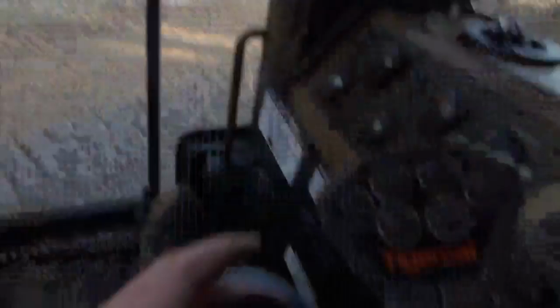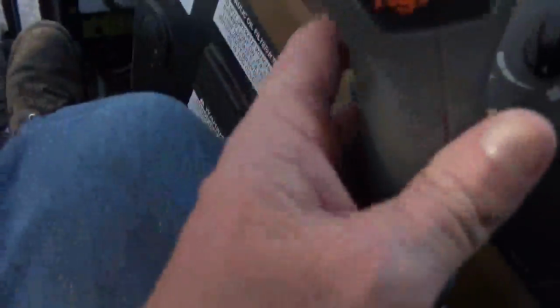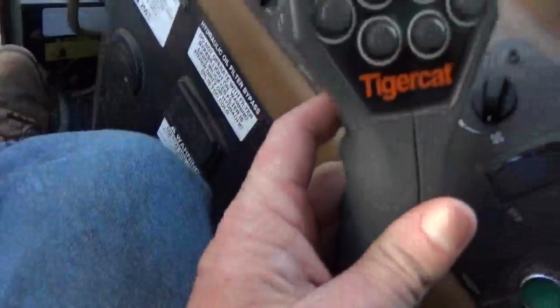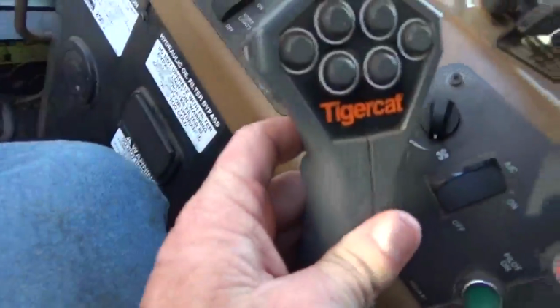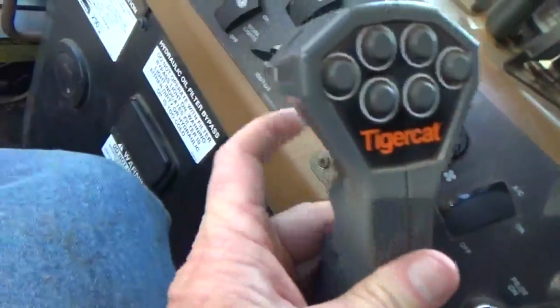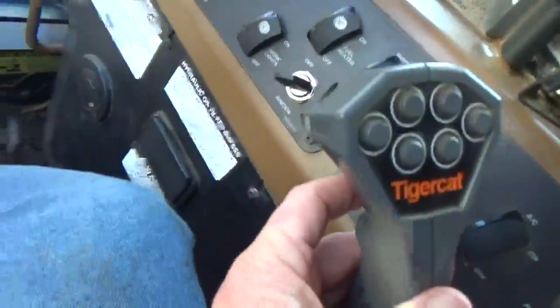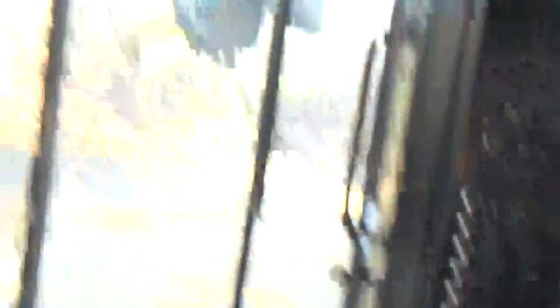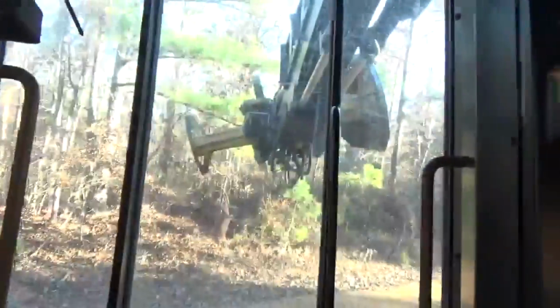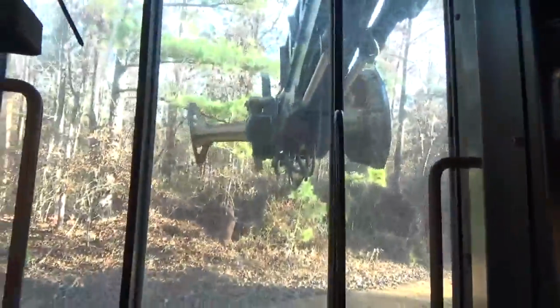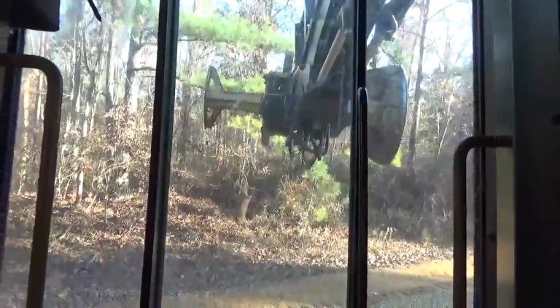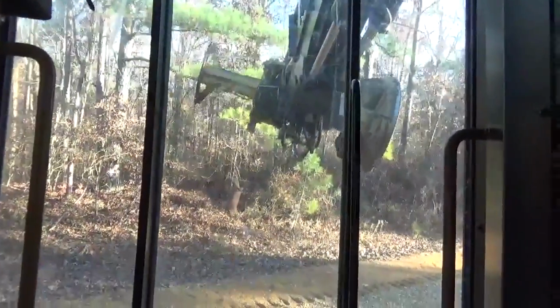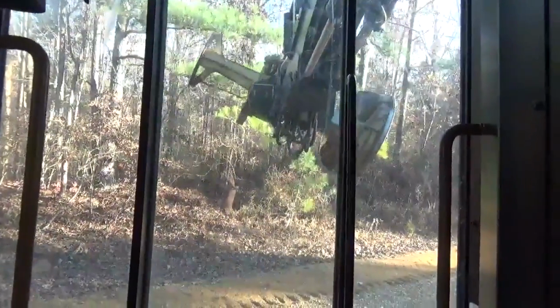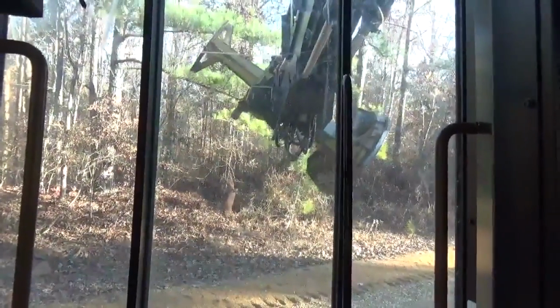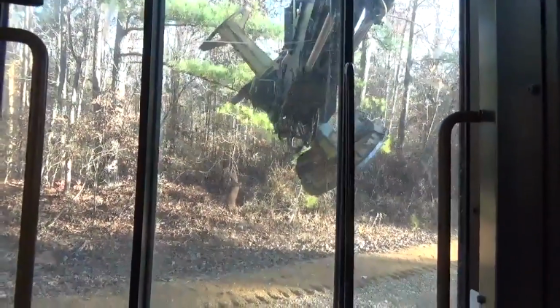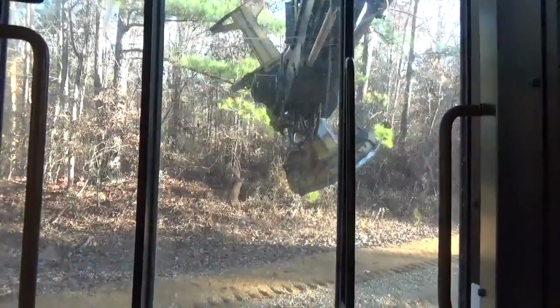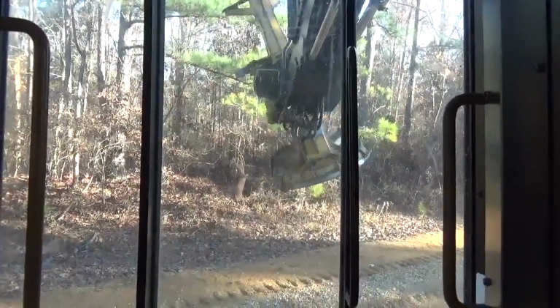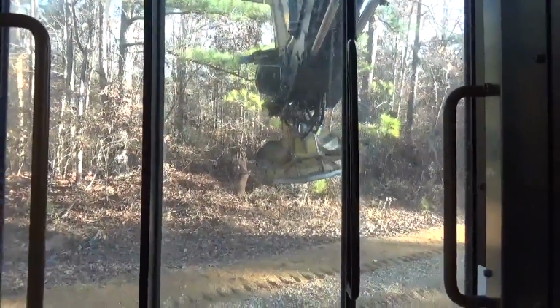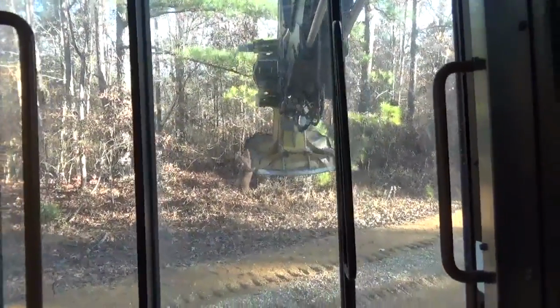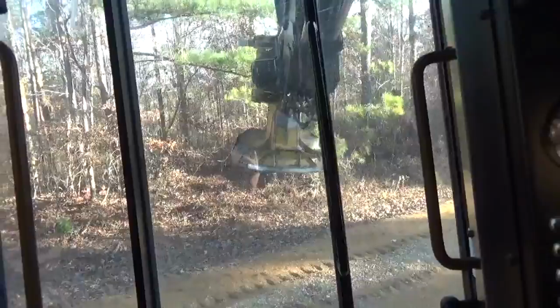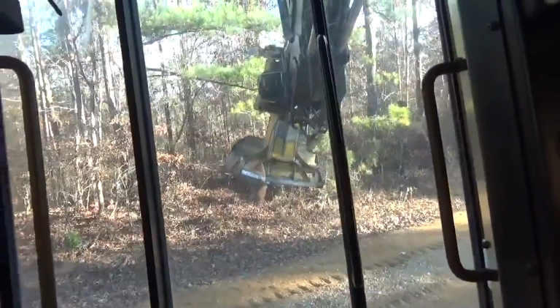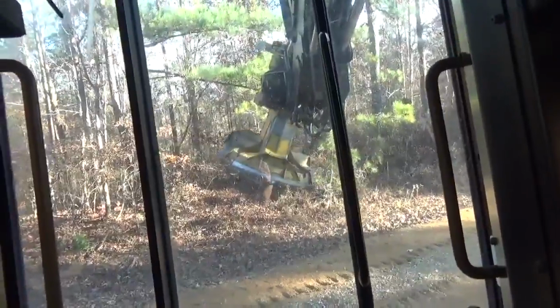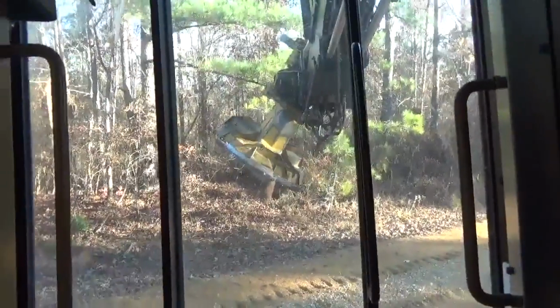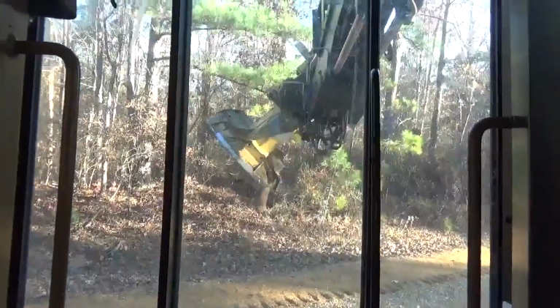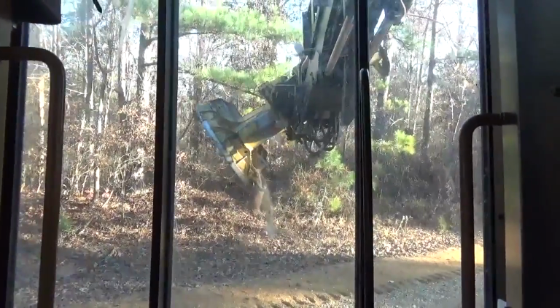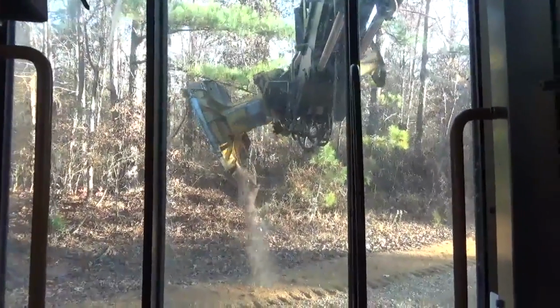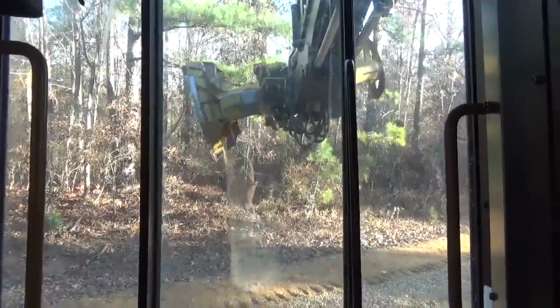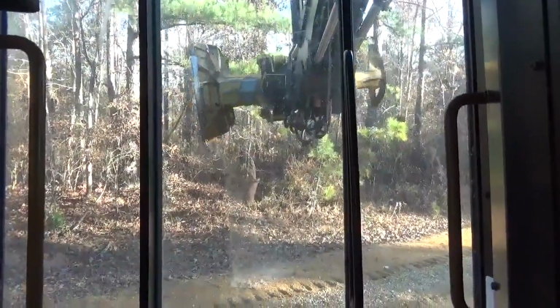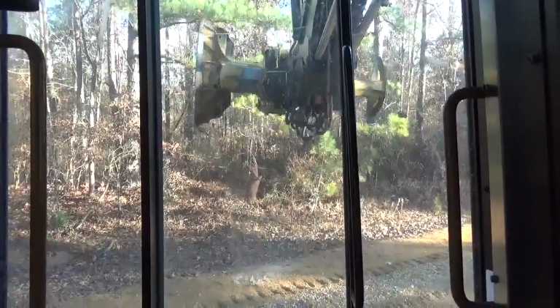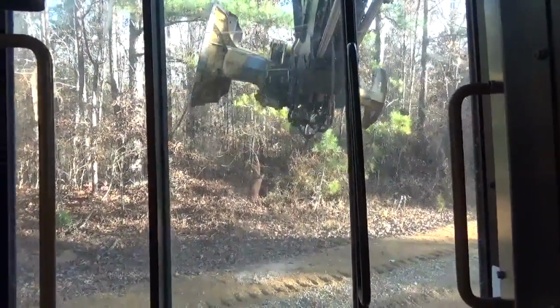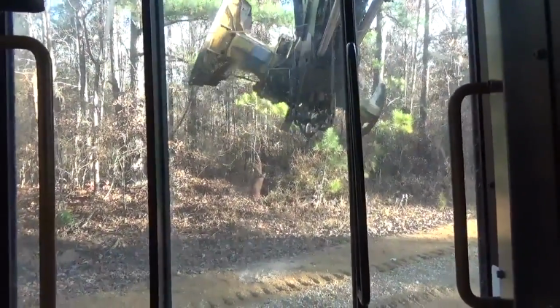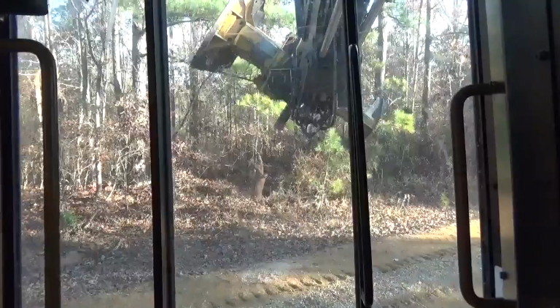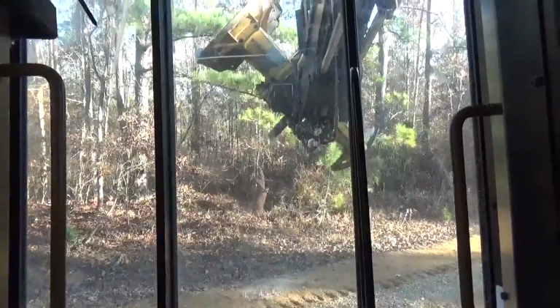Then this trigger right here, when you hit it, it rotates the head back the other way. And it will go almost completely upside down this way too.